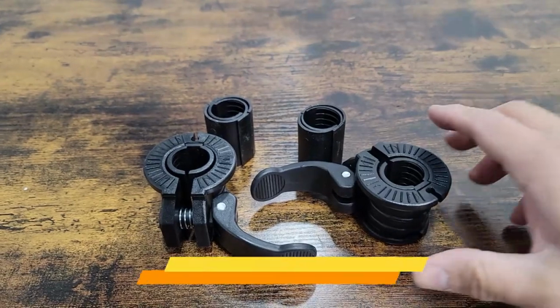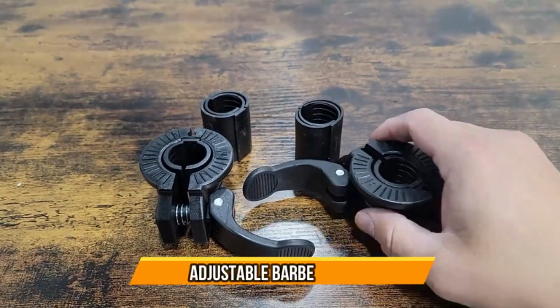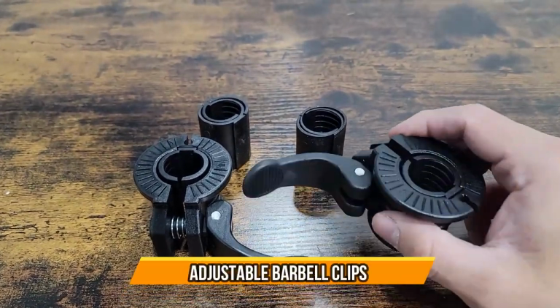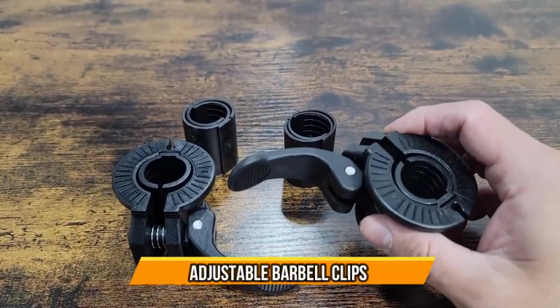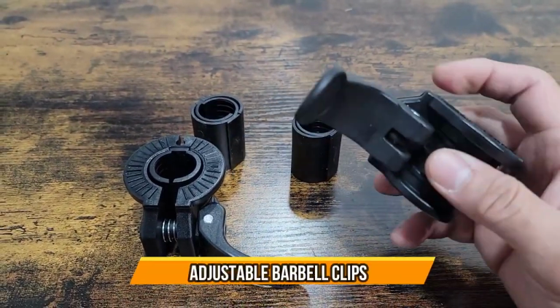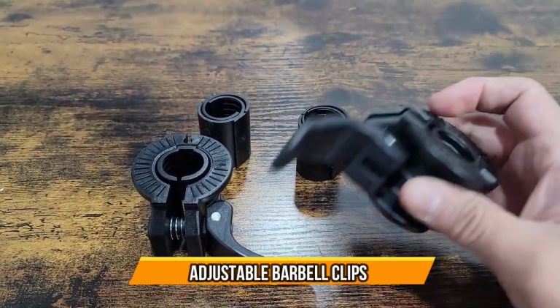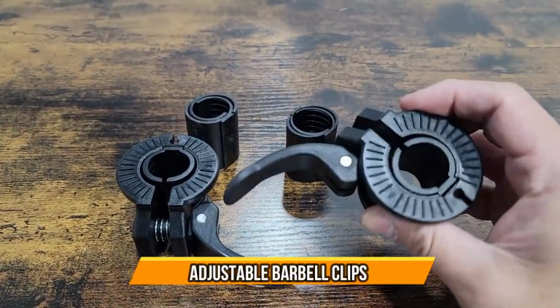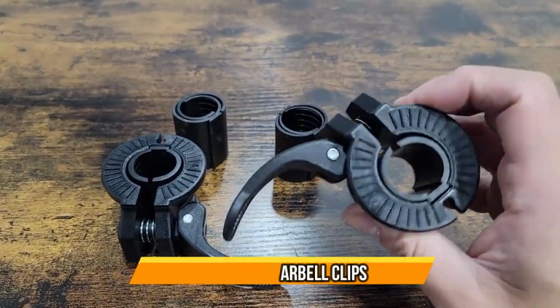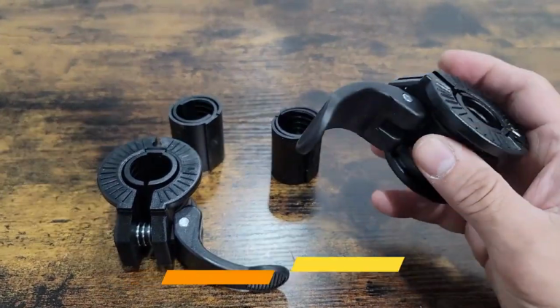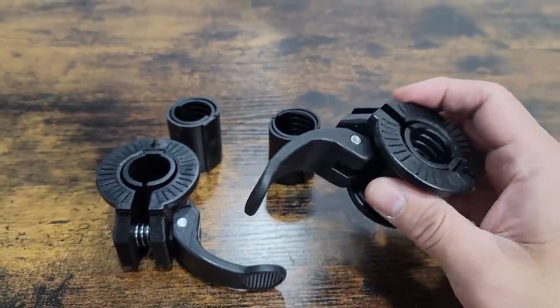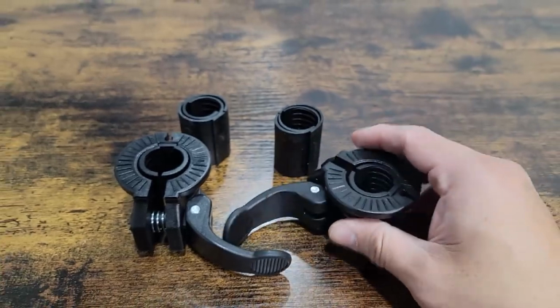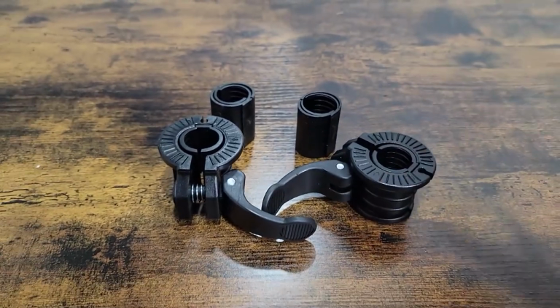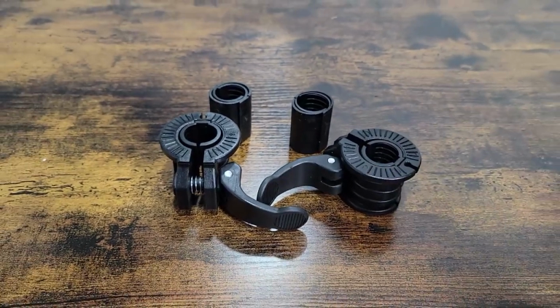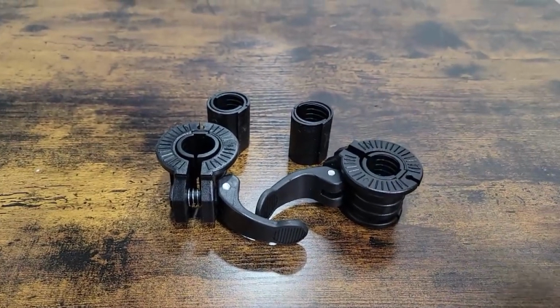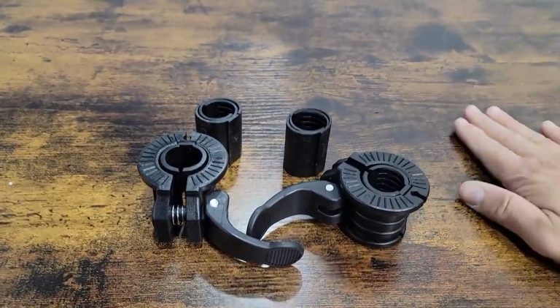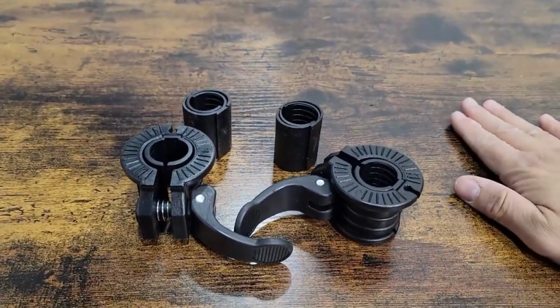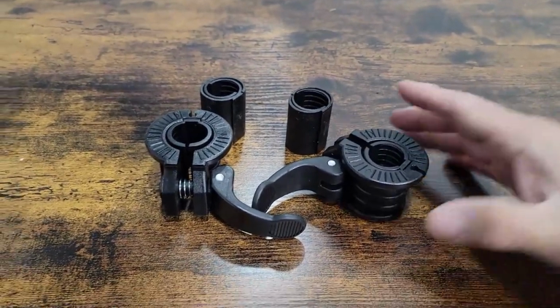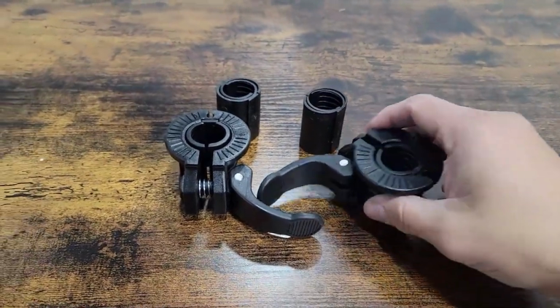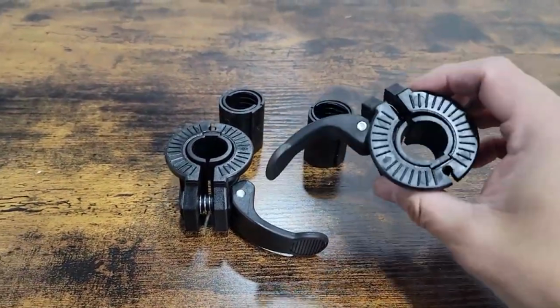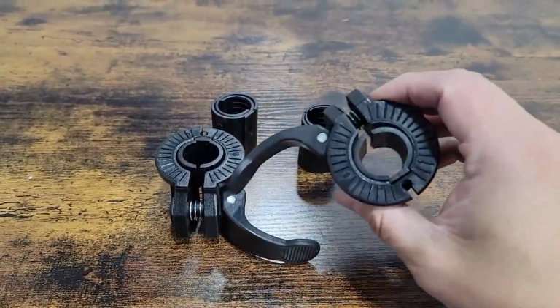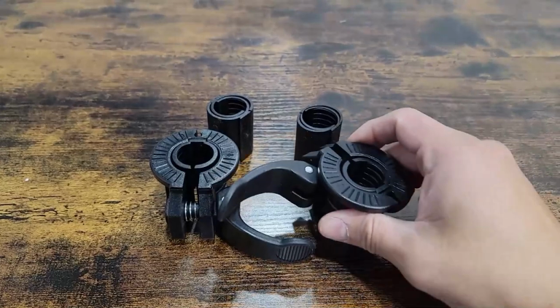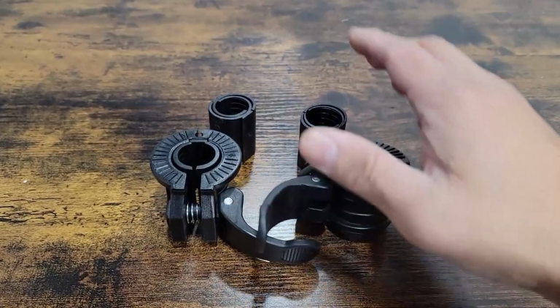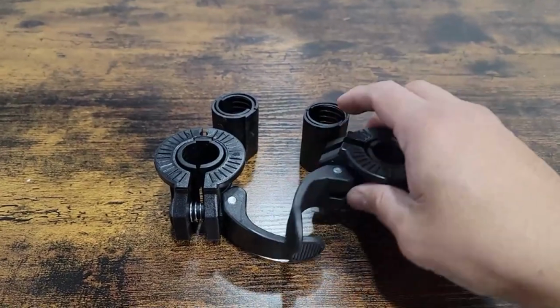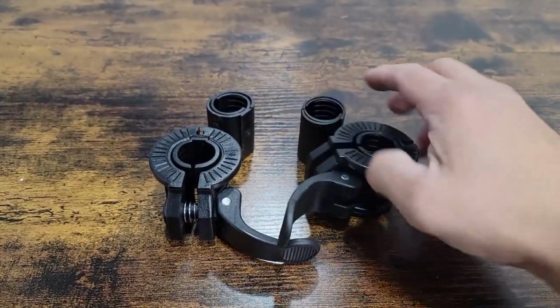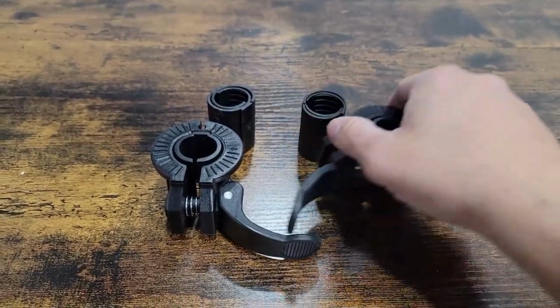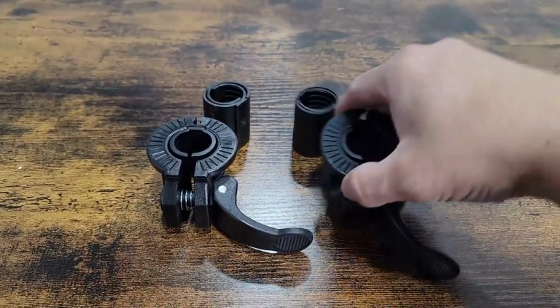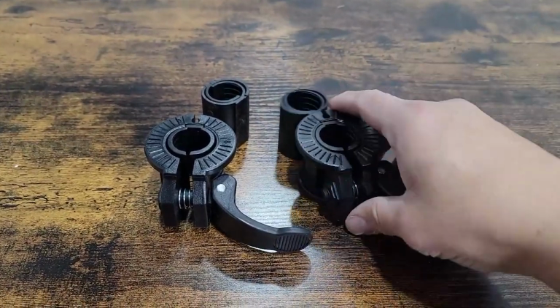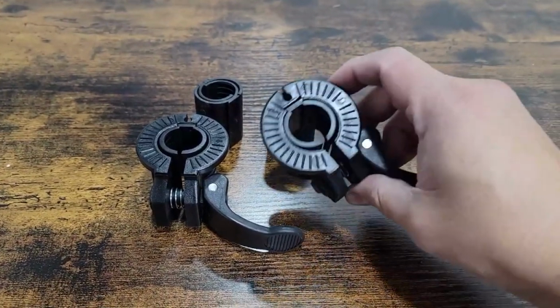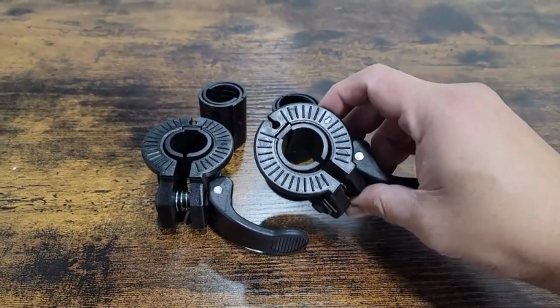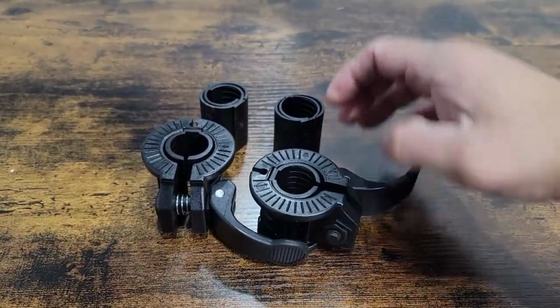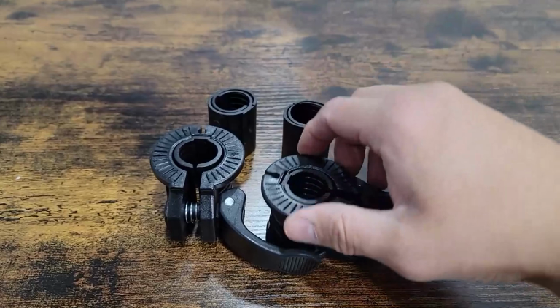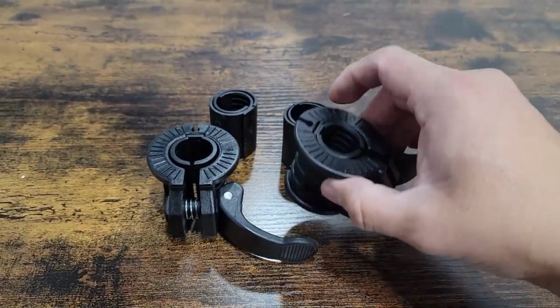Today we're going to bring in some barbell clips. These are perfect for those that are going to be working out or making new year resolutions to start working out. You have your weights but you want to replace your old barbell clips. This is one way to do it — very simple.